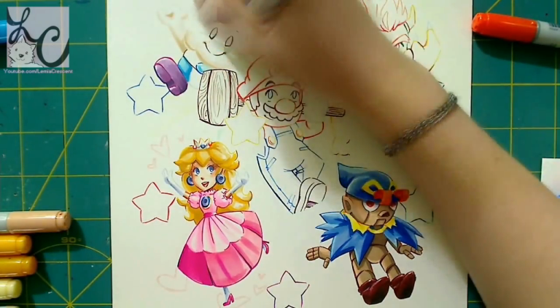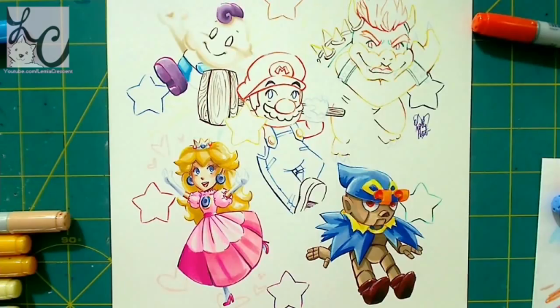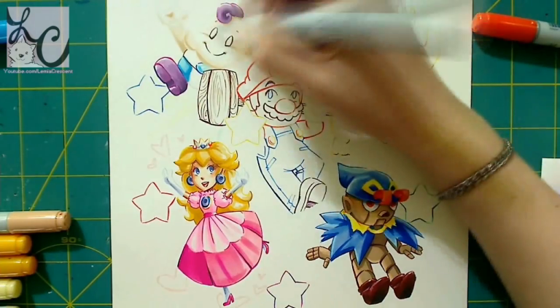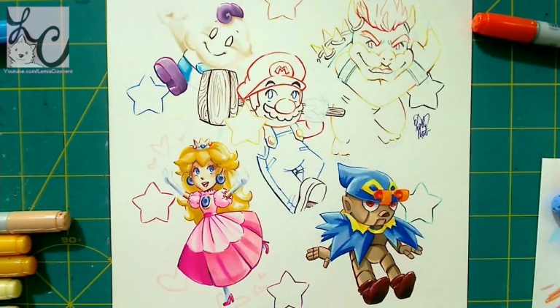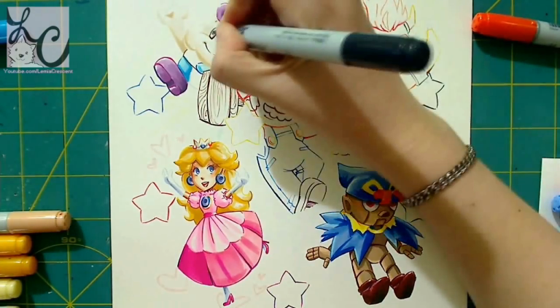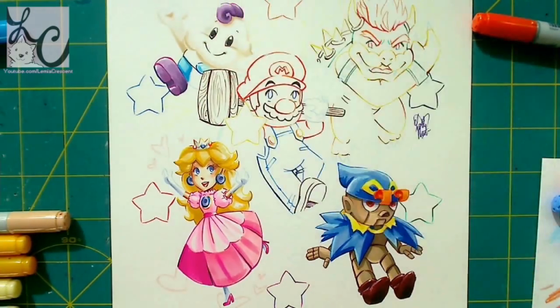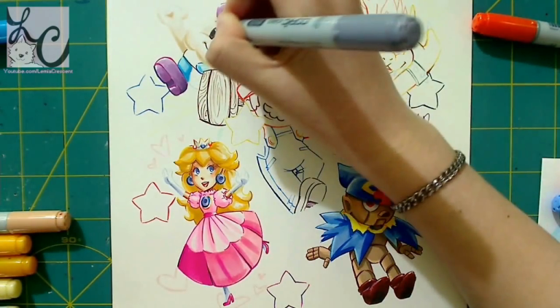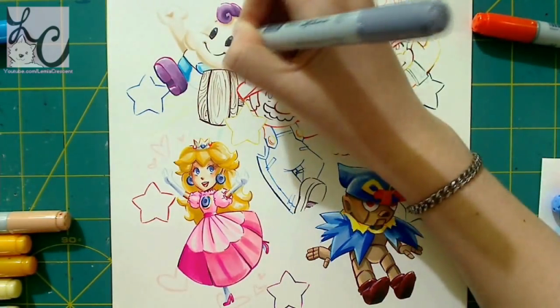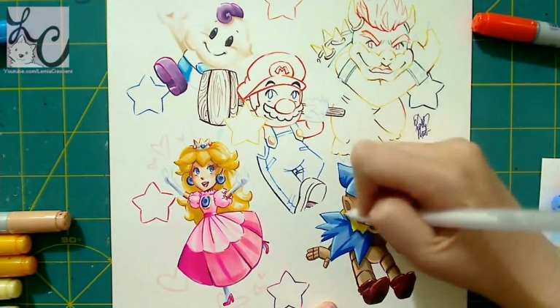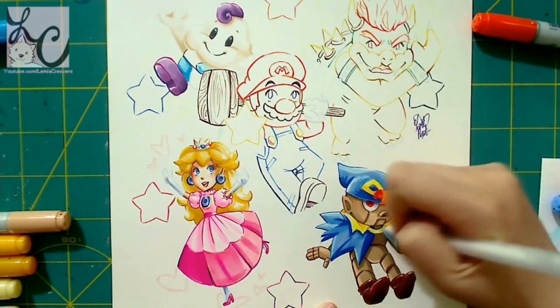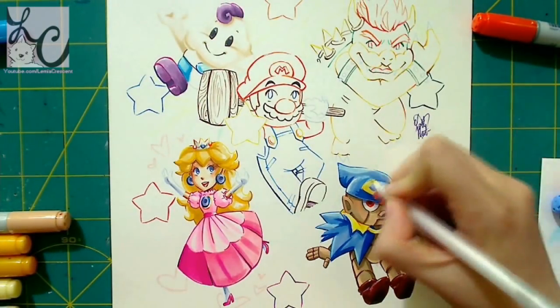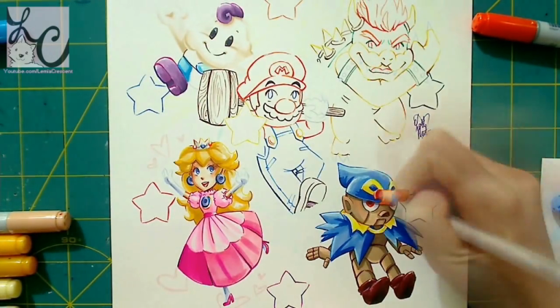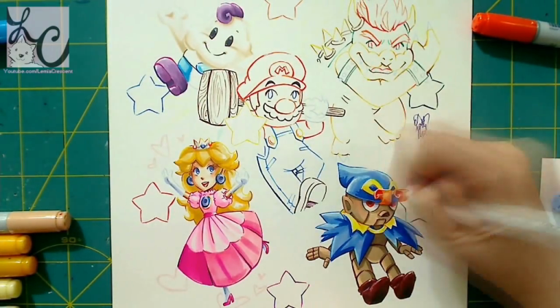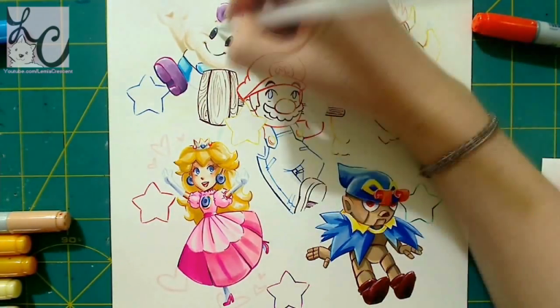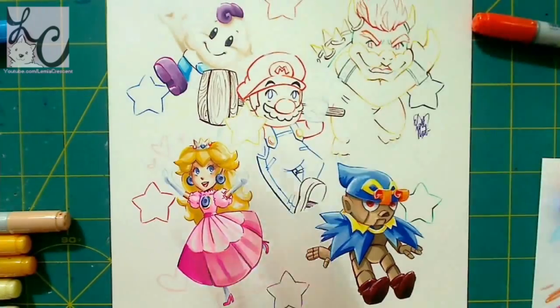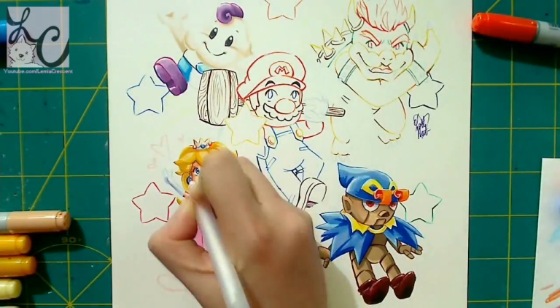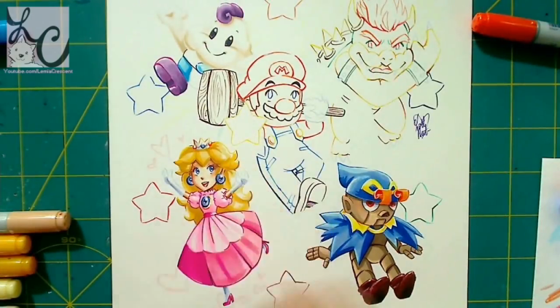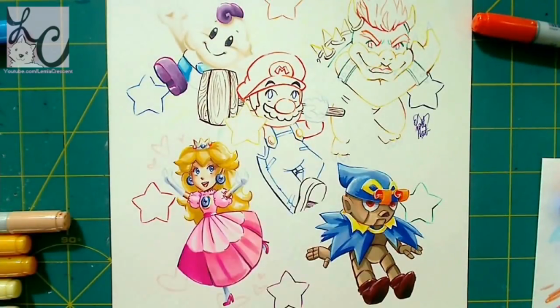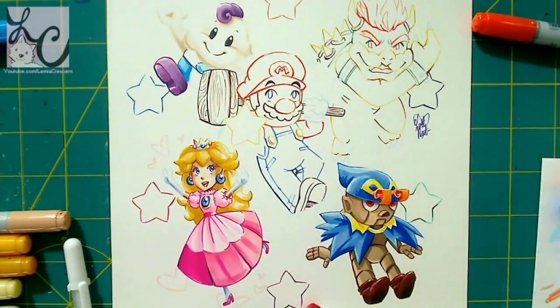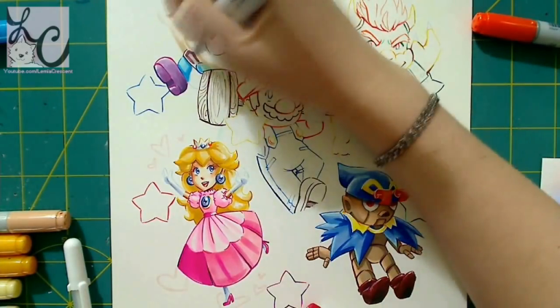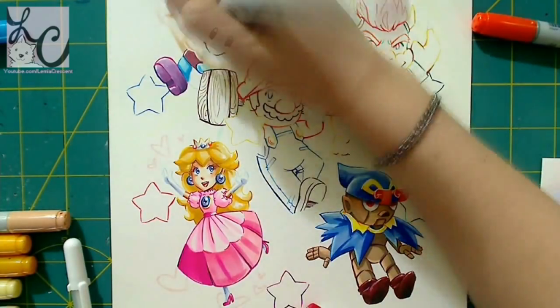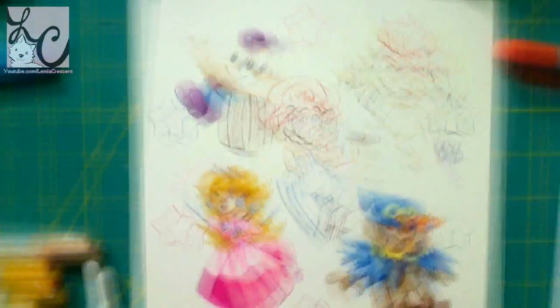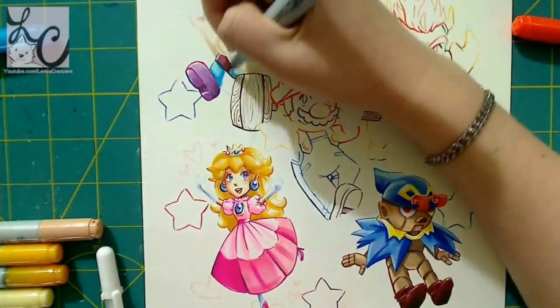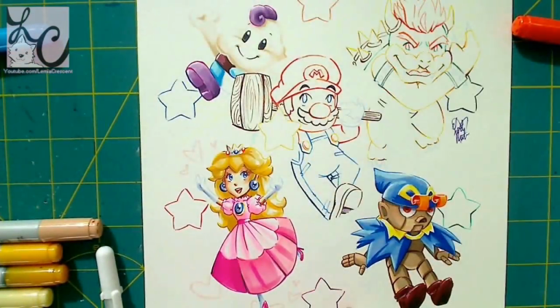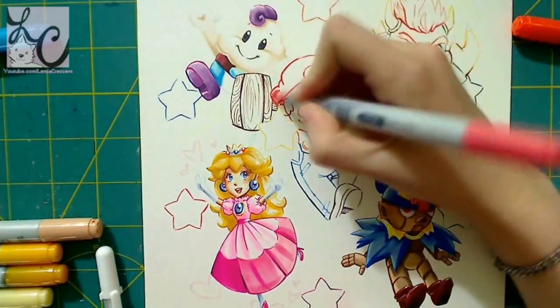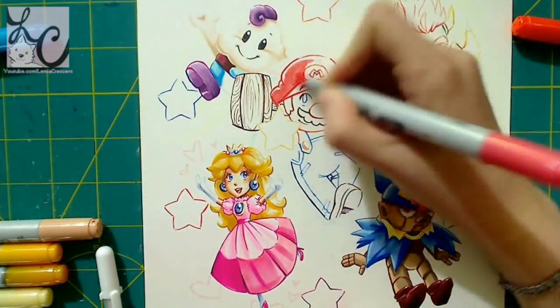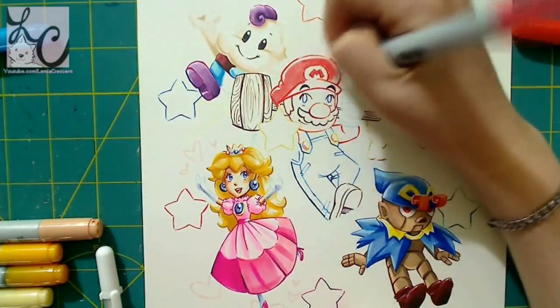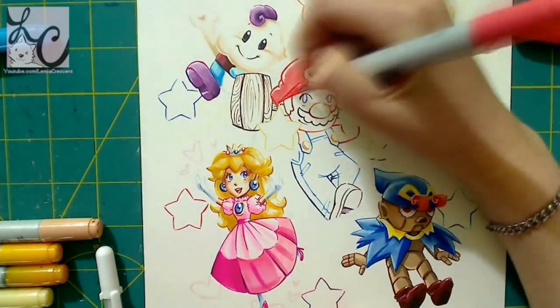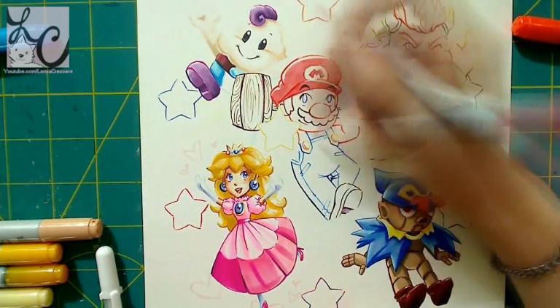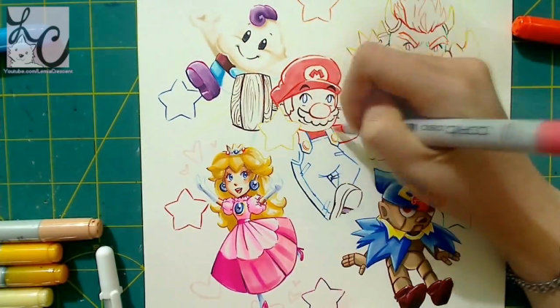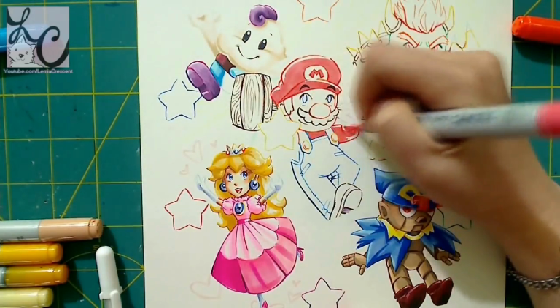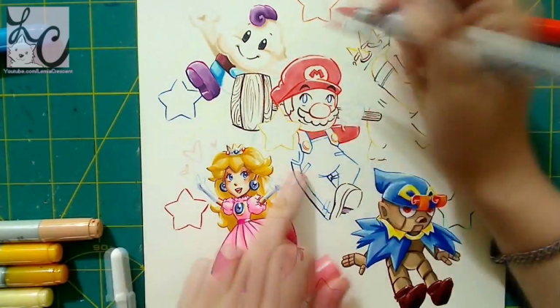On the upper right is Bowser, and on the upper left is Mallow. So you should be able to recognize Mario, Peach, and Bowser, but Mallow and Geno are playable characters that are only in Mario RPG, which is a really good game.